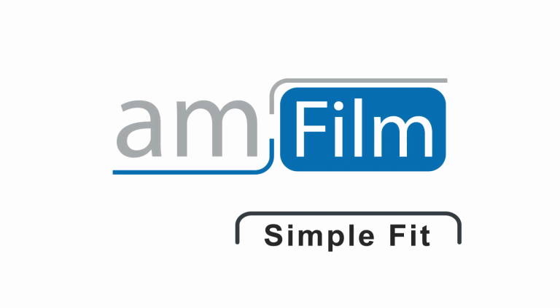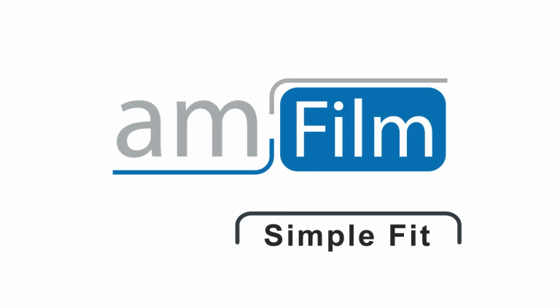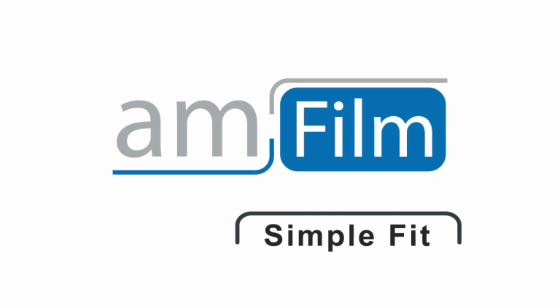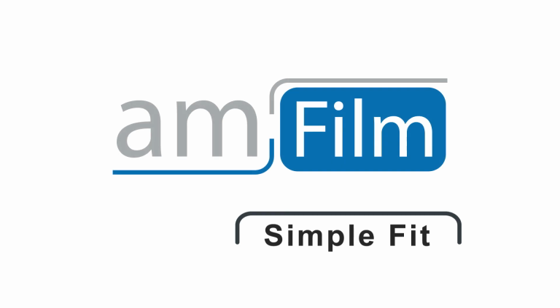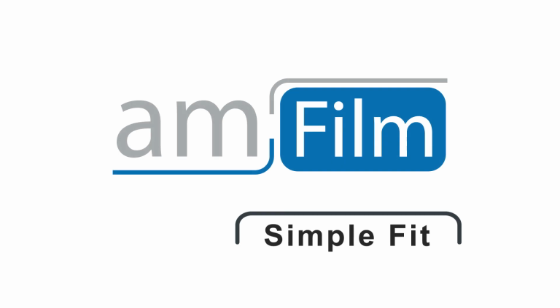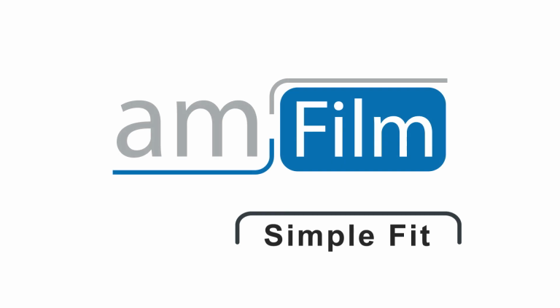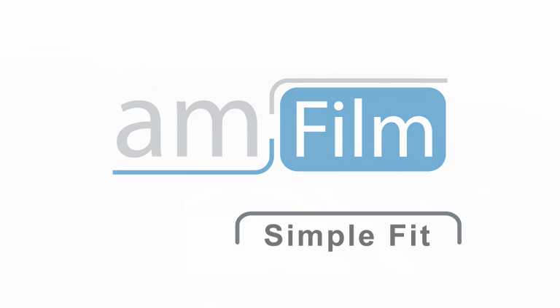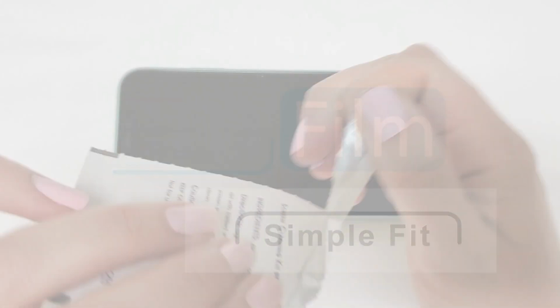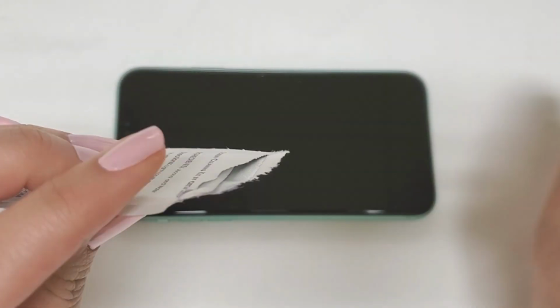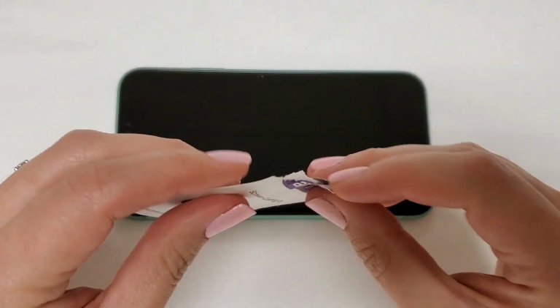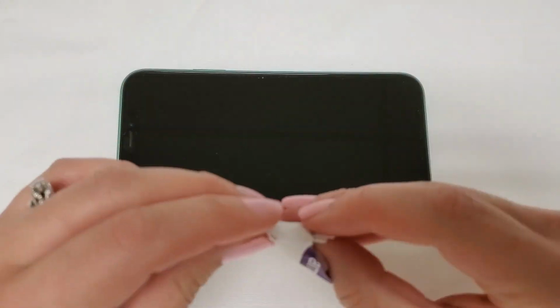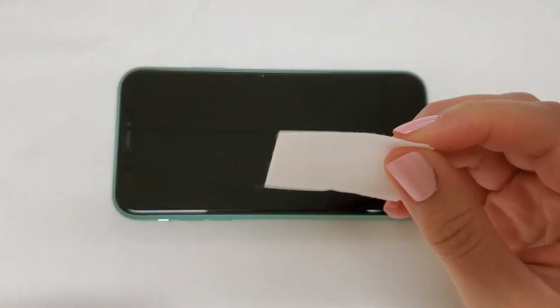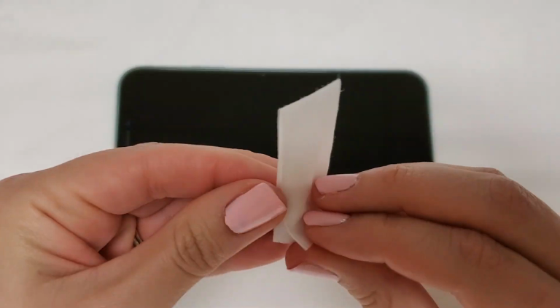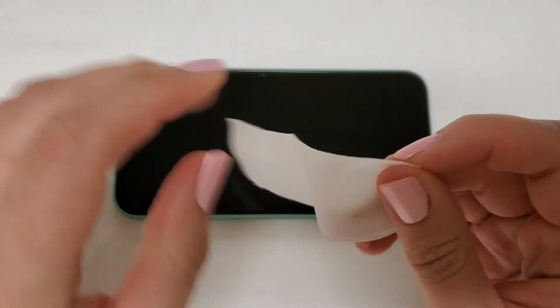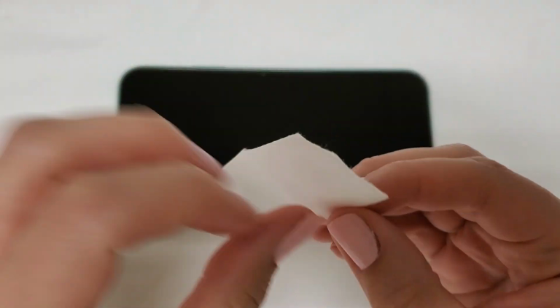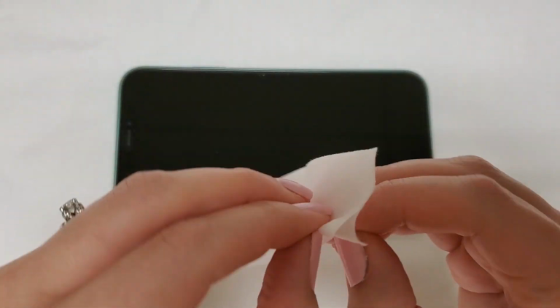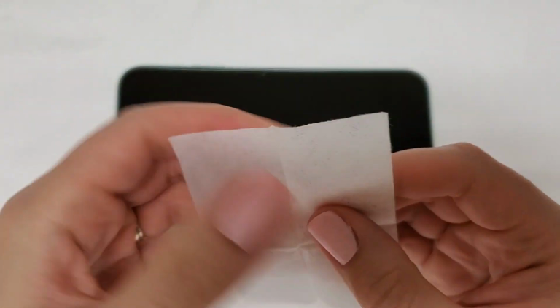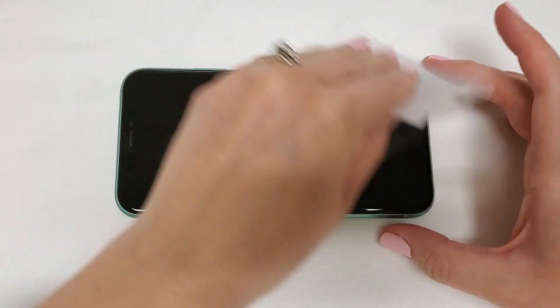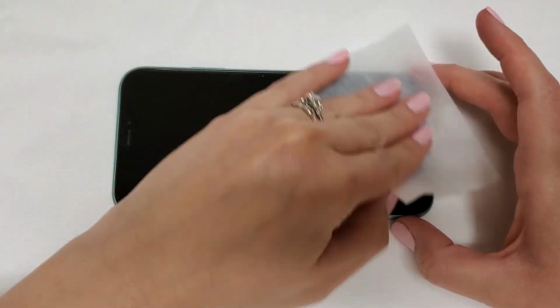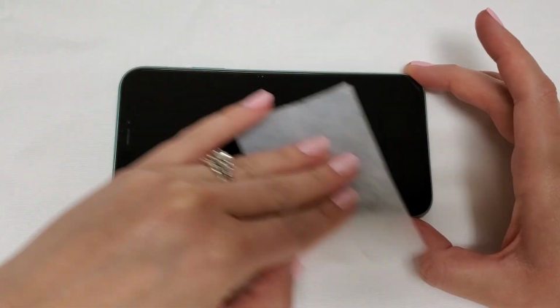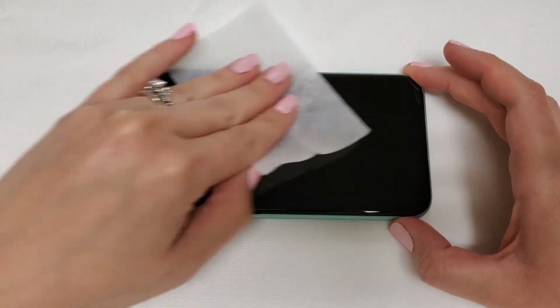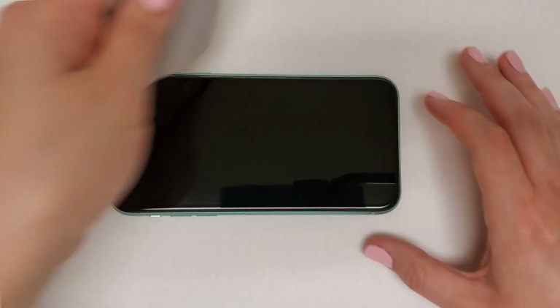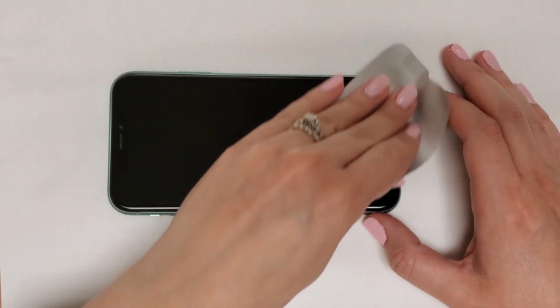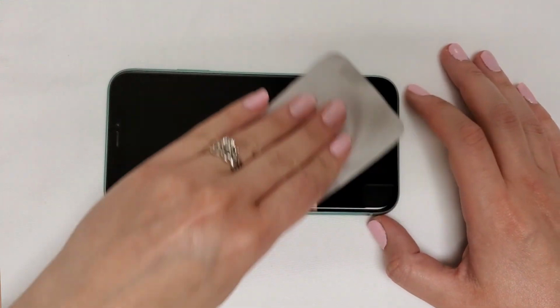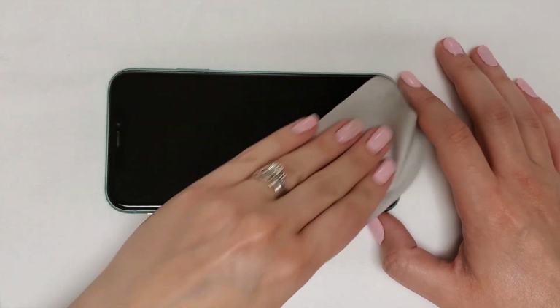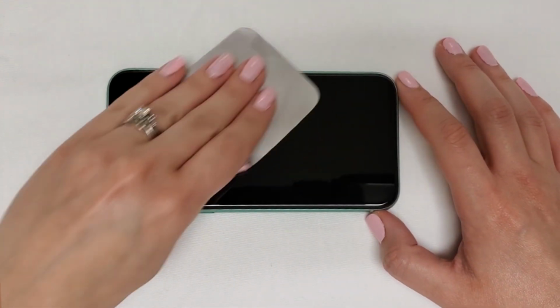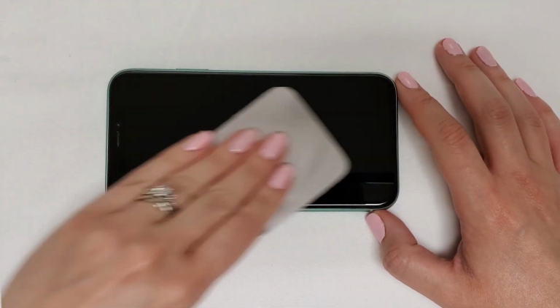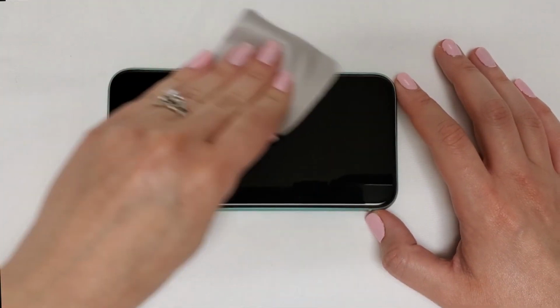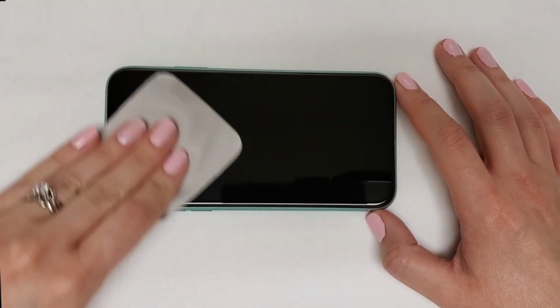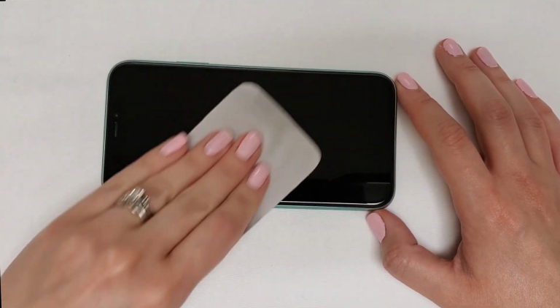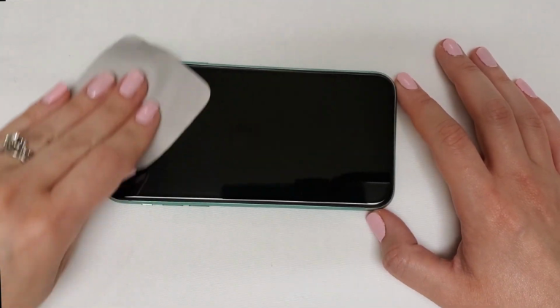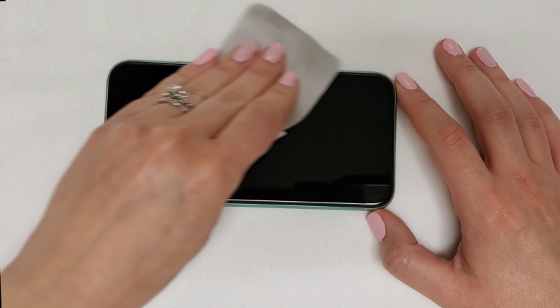Thank you for choosing AmFilm's Simple Fit Screen Protector. To begin, clean your screen with the wet wipes, dry wipes, and the microfiber cleaning cloth. Any dust on the screen can yield unwanted bubbles, so it's best to clear away any debris.